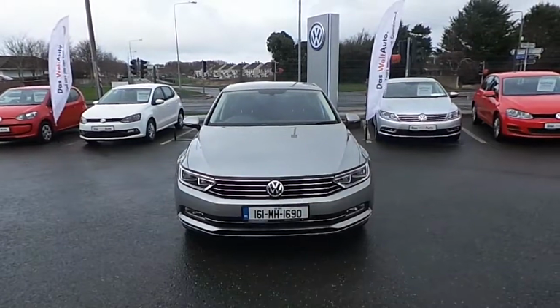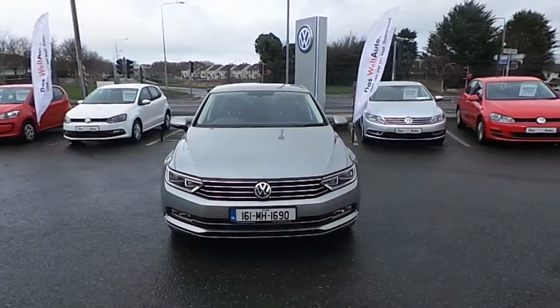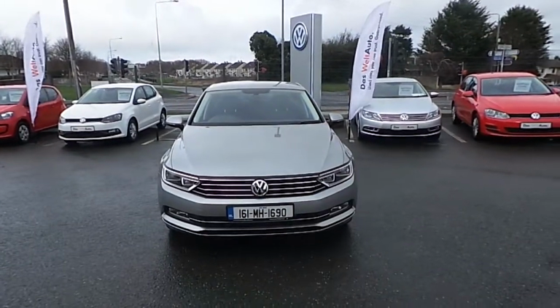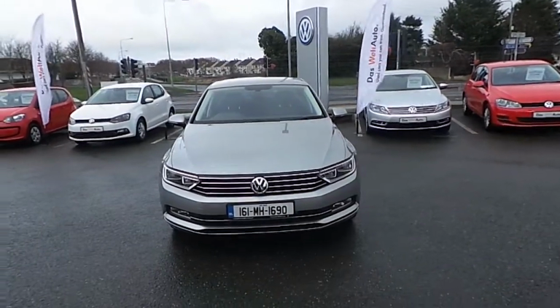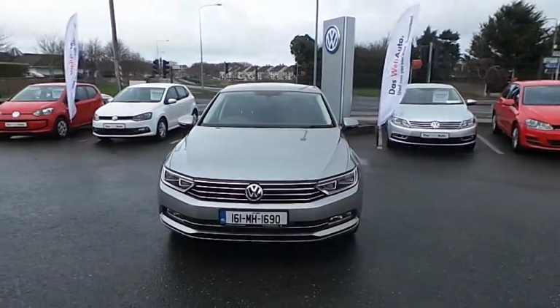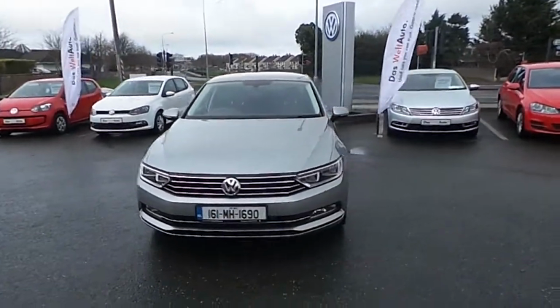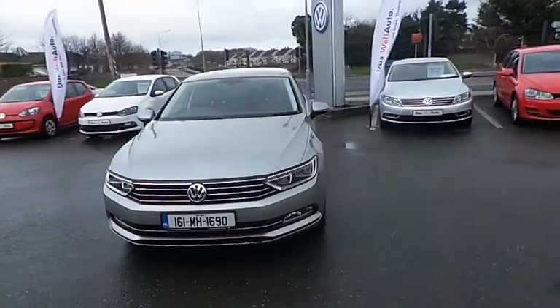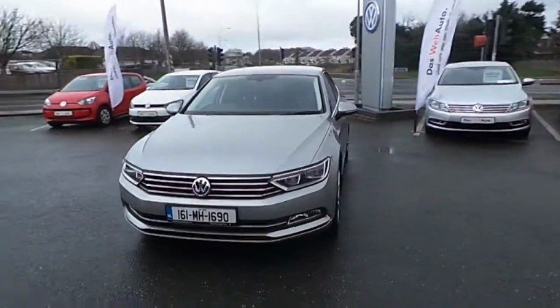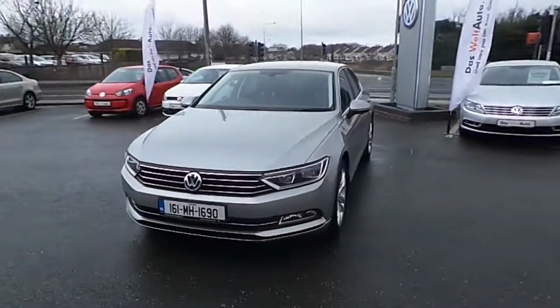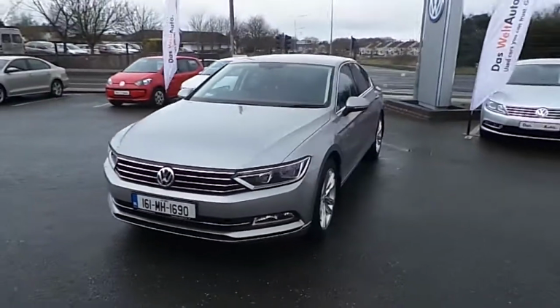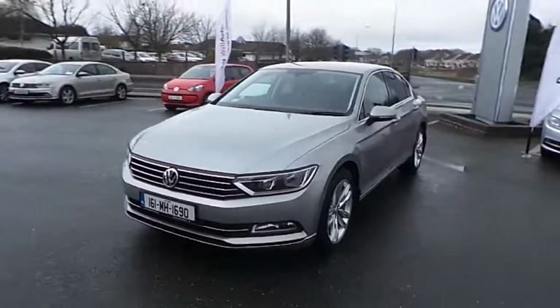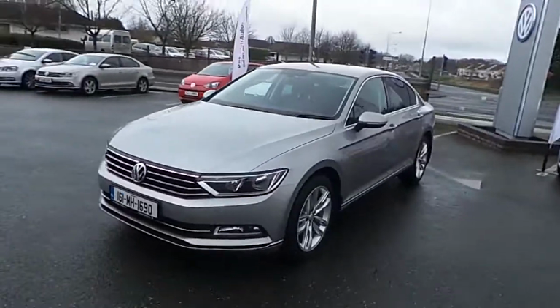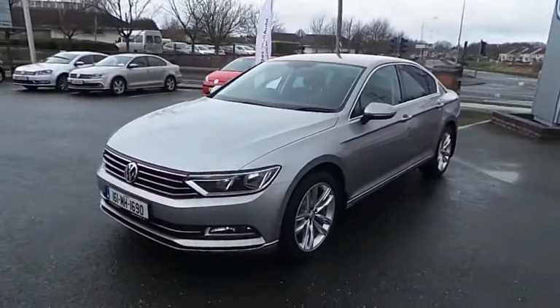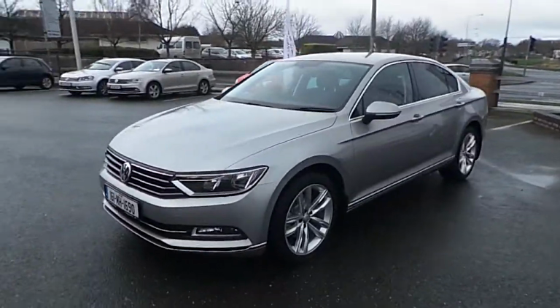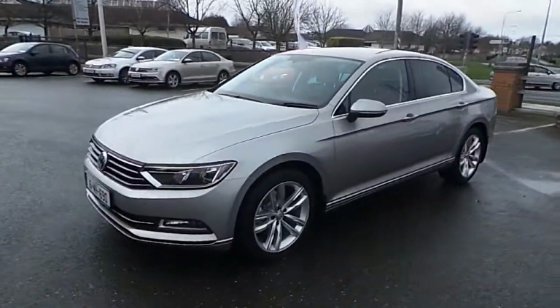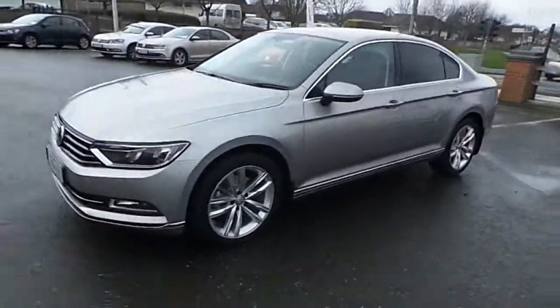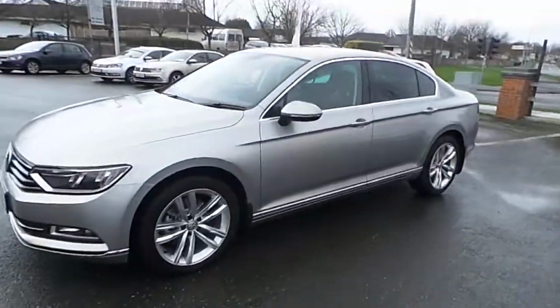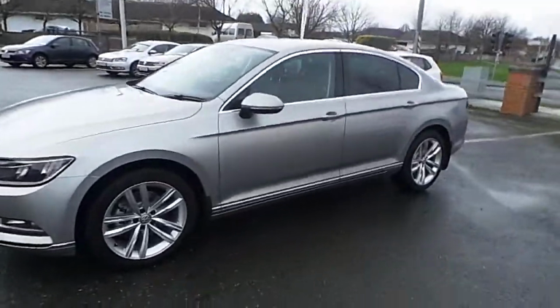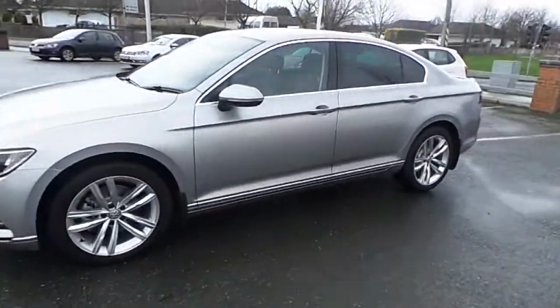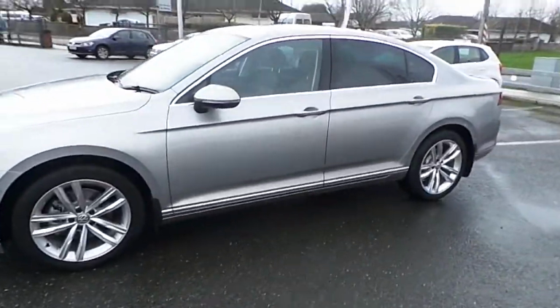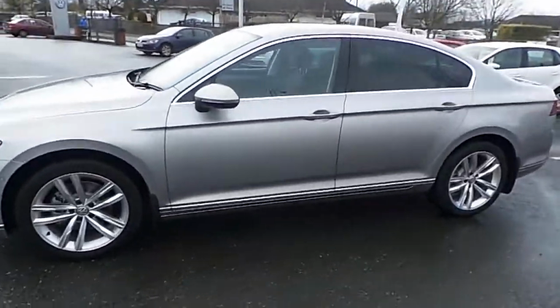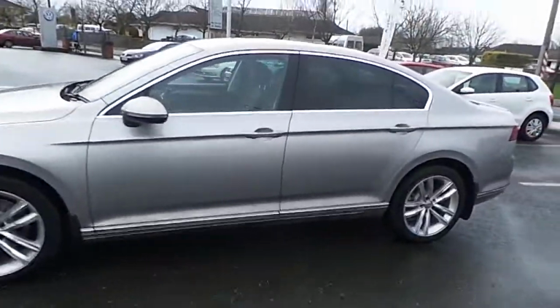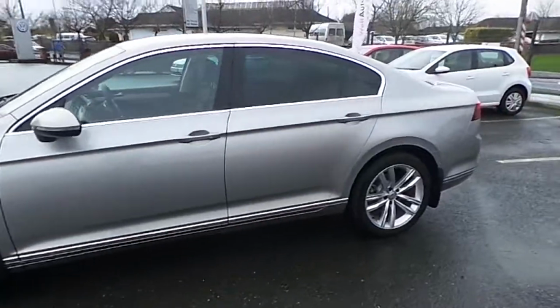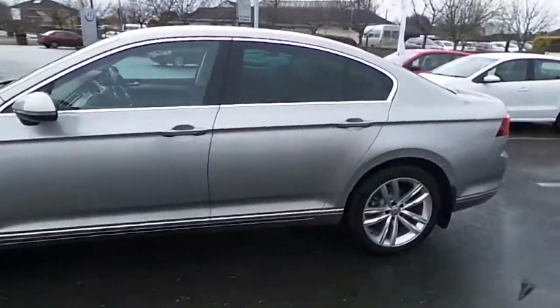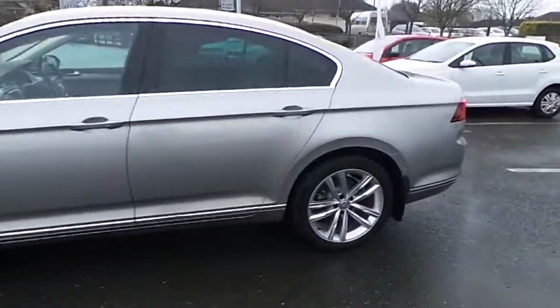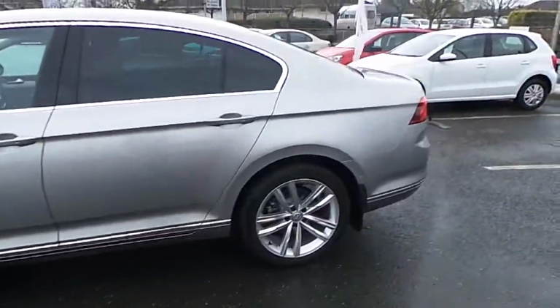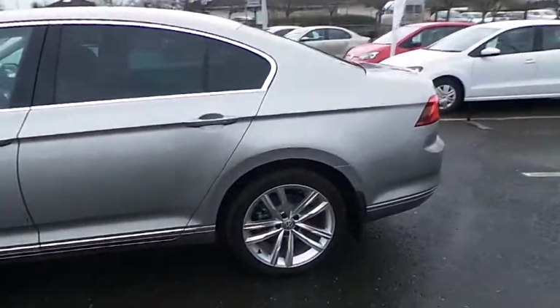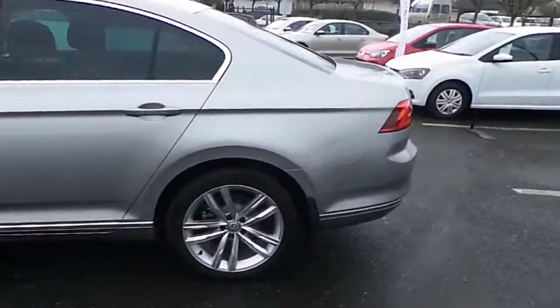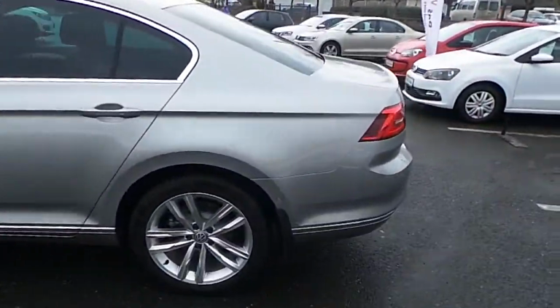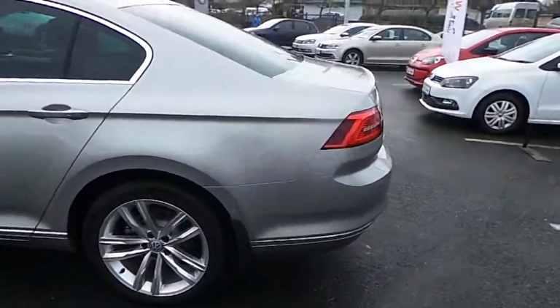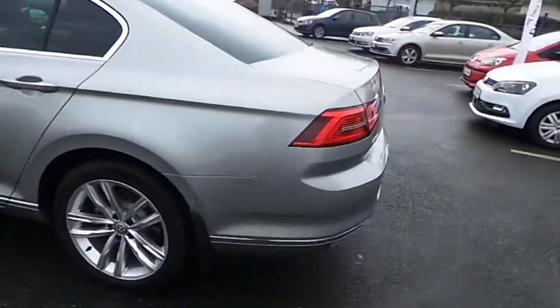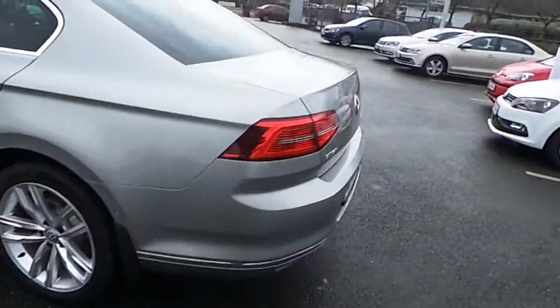Hello and welcome to Combs Road Cars. Here we are with the 161 Volkswagen Standard Highline. It's a 2.0L TDI with 150 brake horsepower. It has an annual road tax of €190.